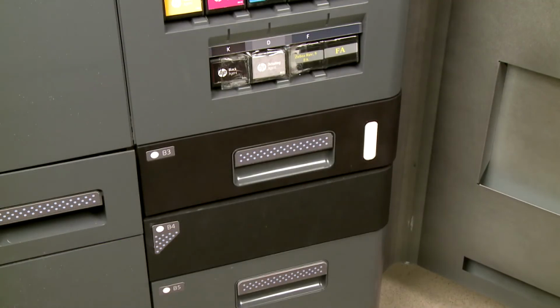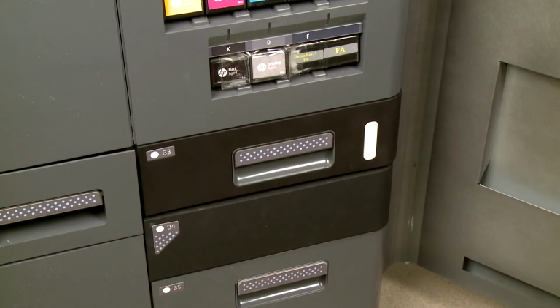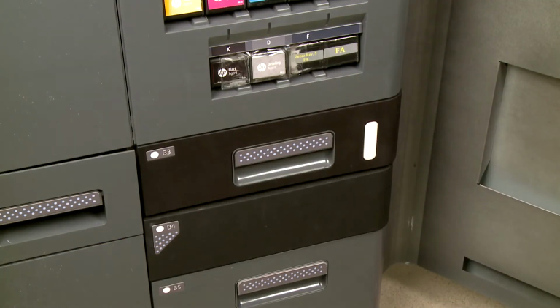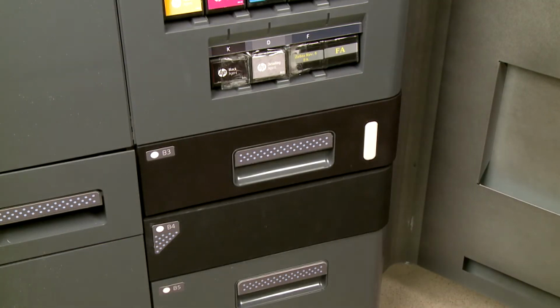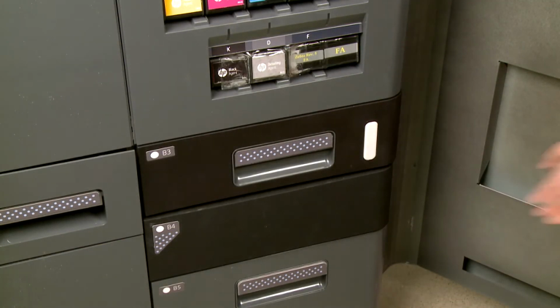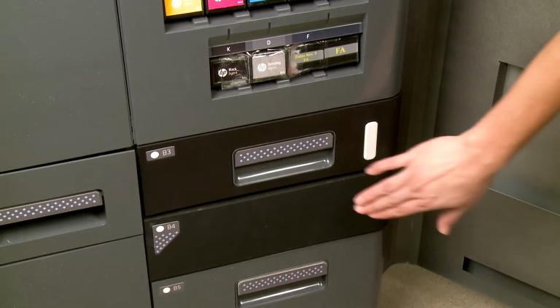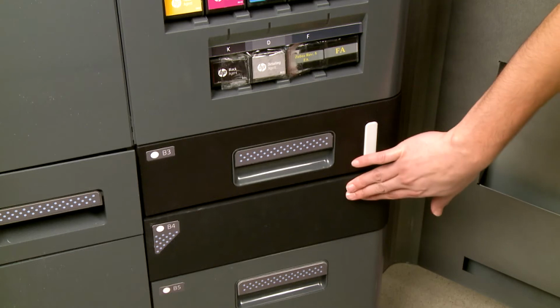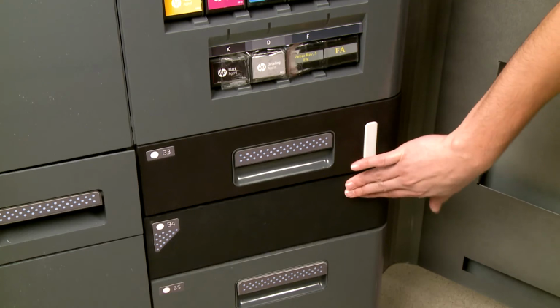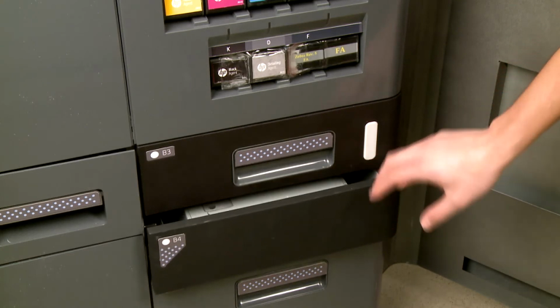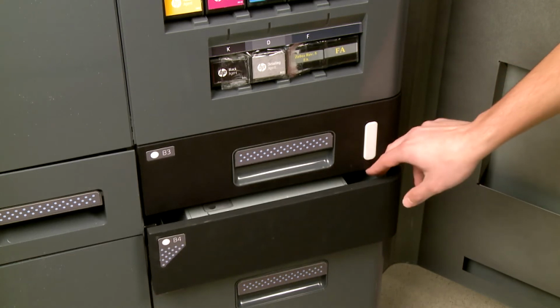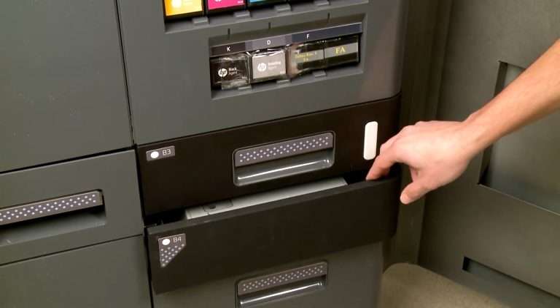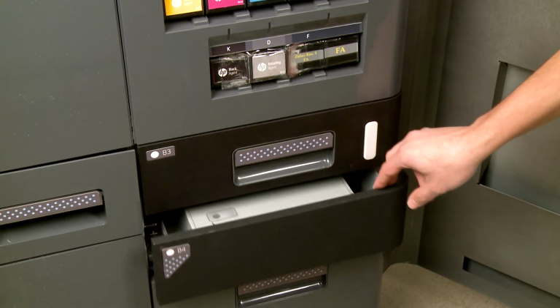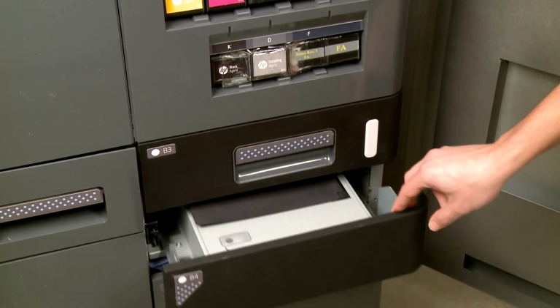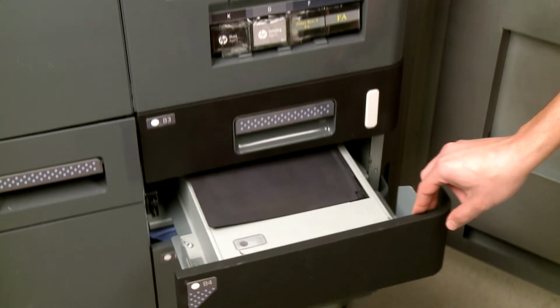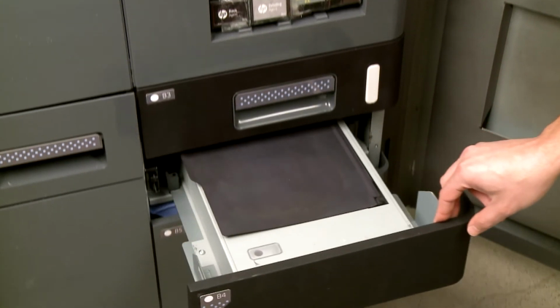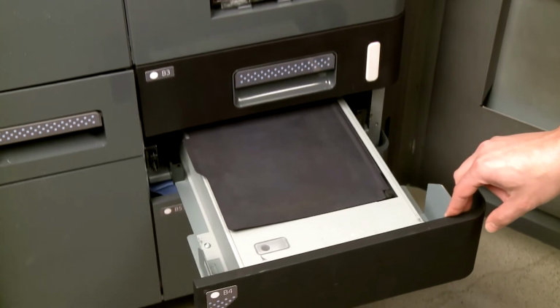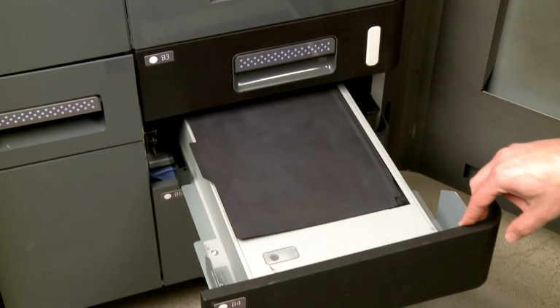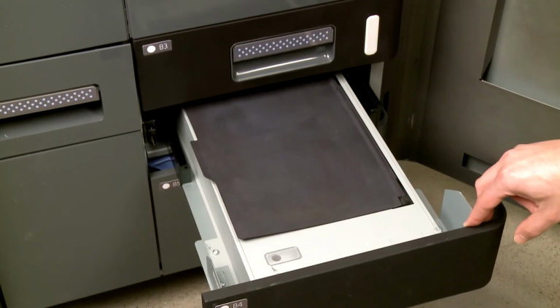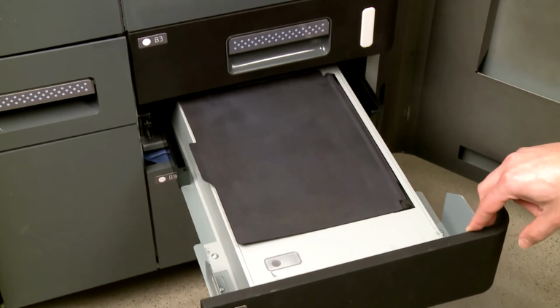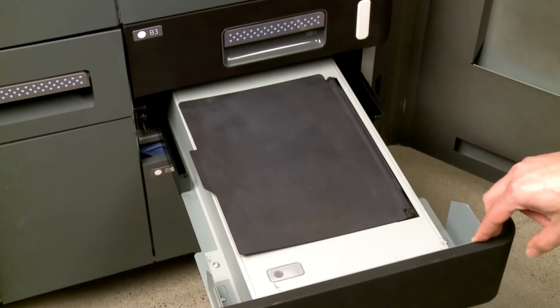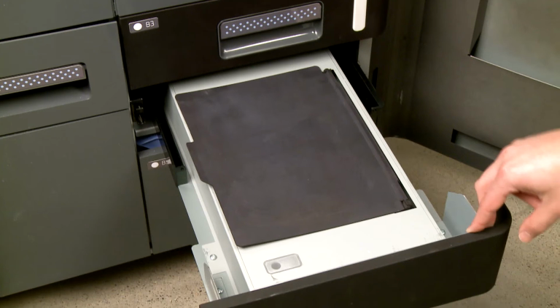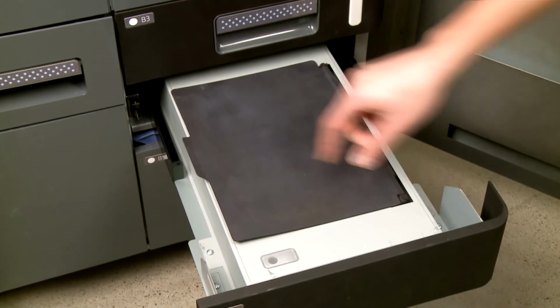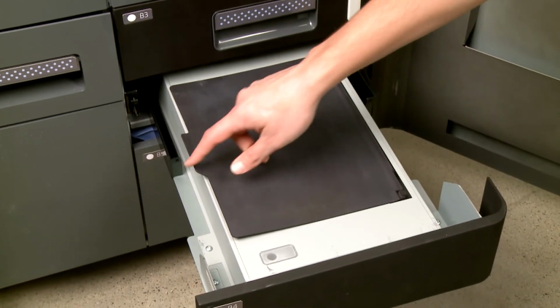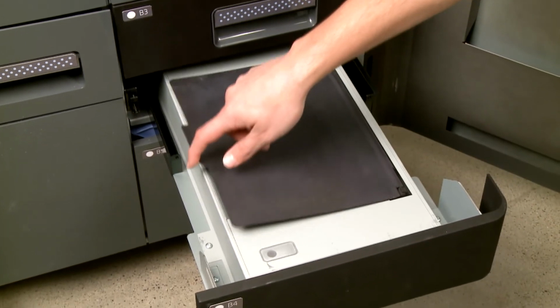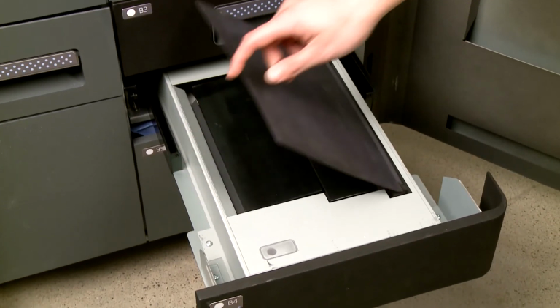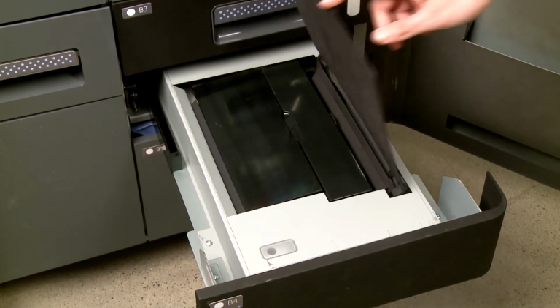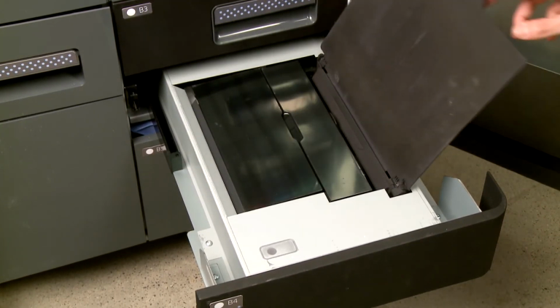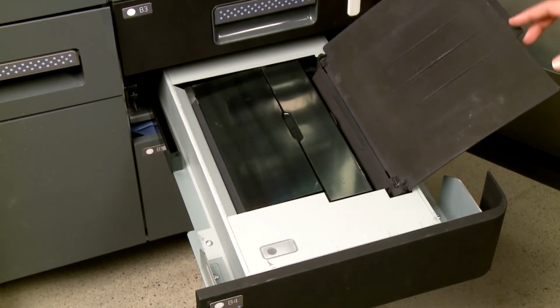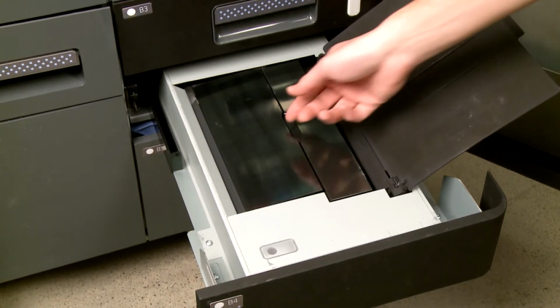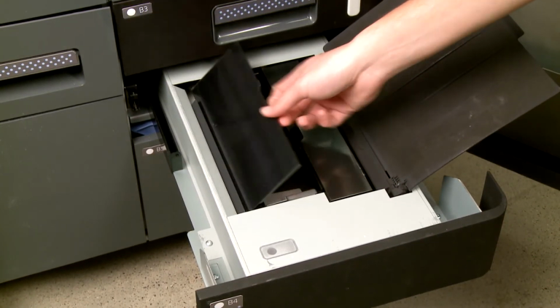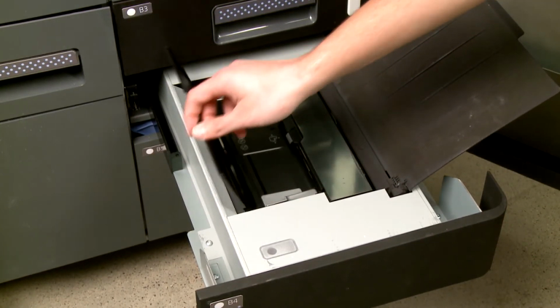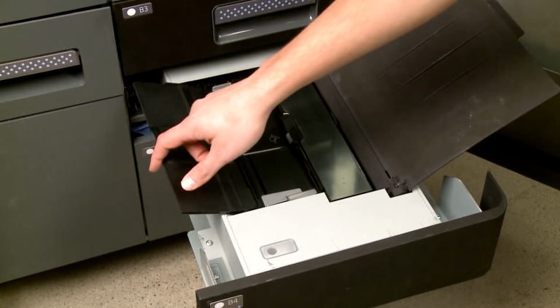Locate the scanner next to the Wayfinding LED and push on the drawer cover B4 to release and open it. Then open the scanner paper input and paper output trays to prepare the scanner for use.